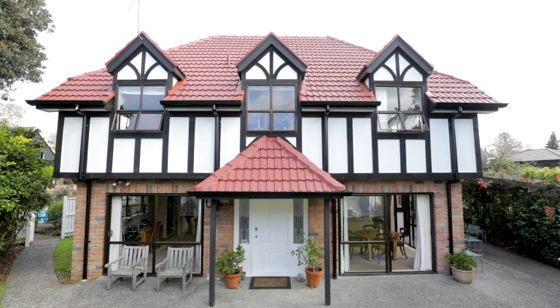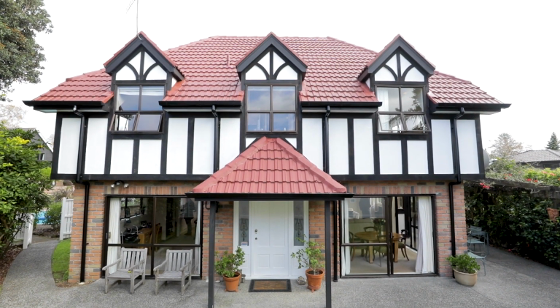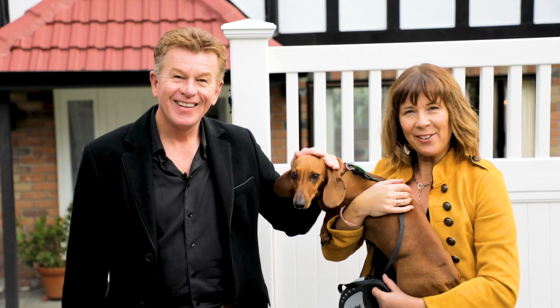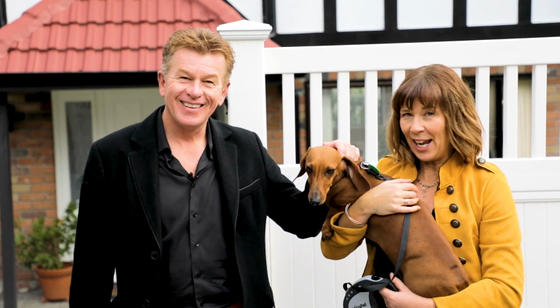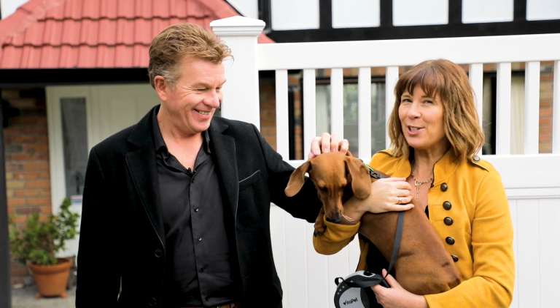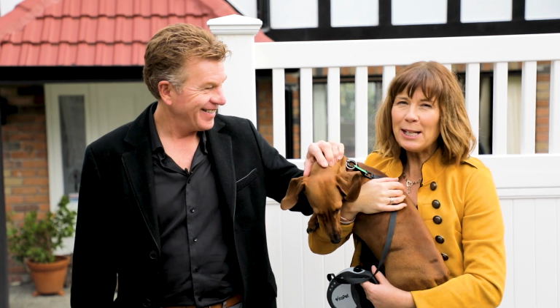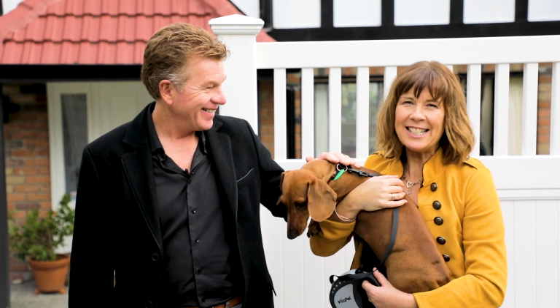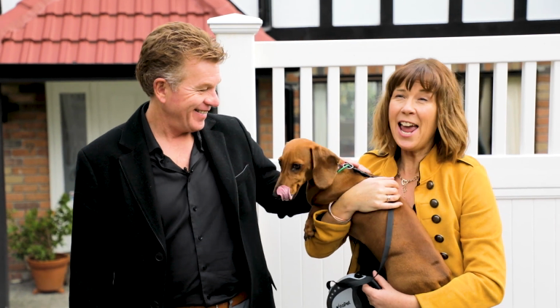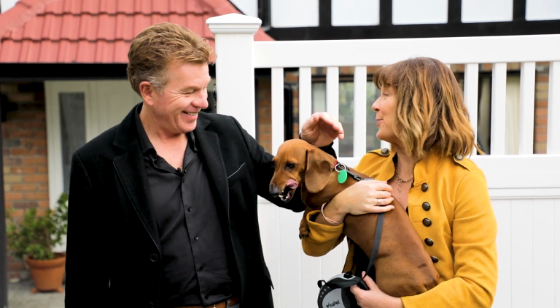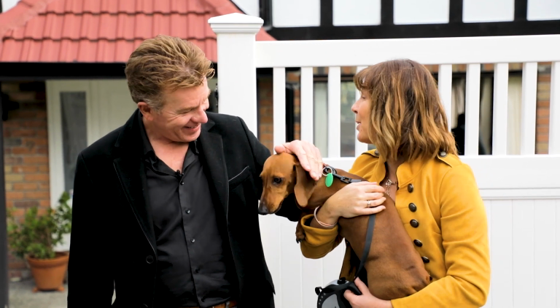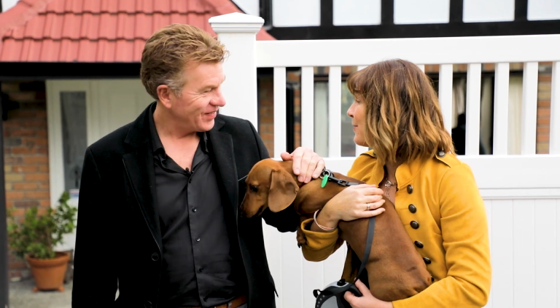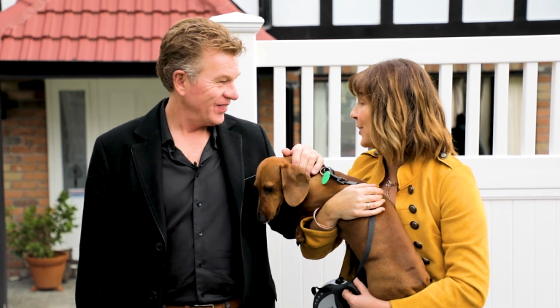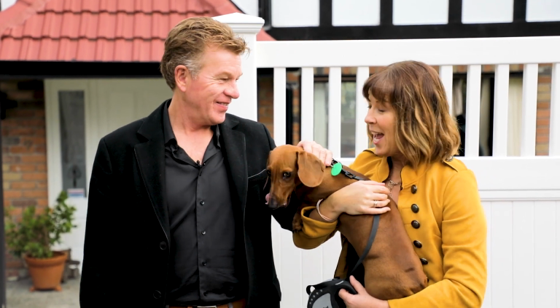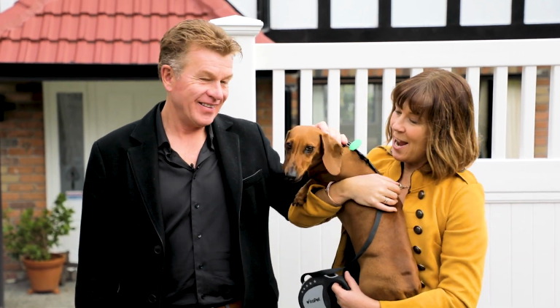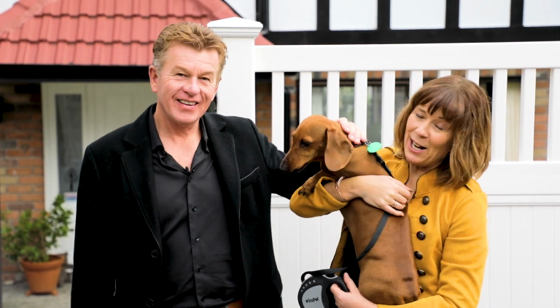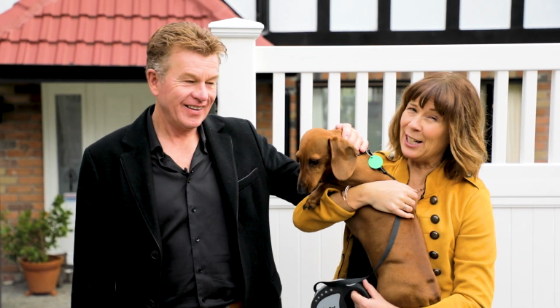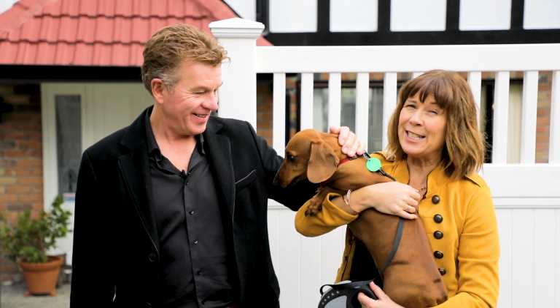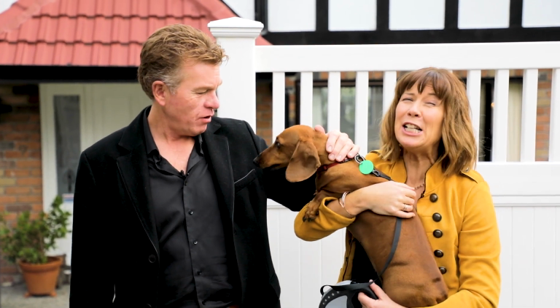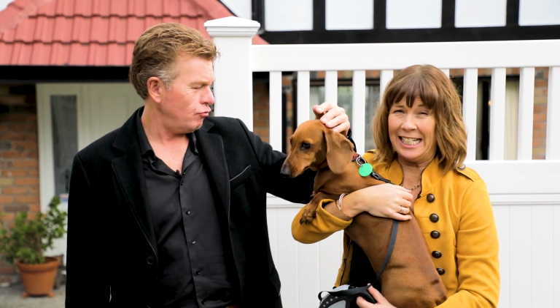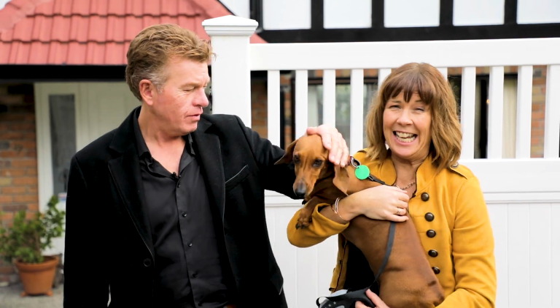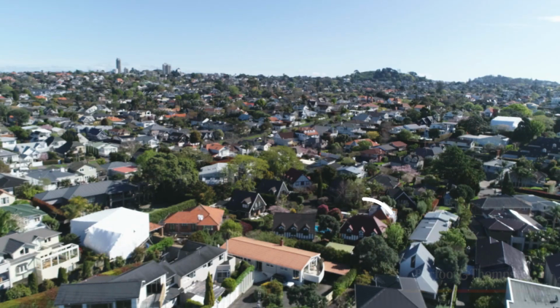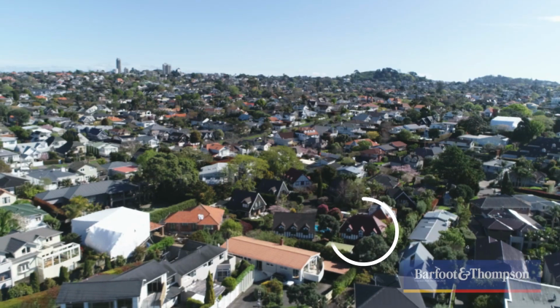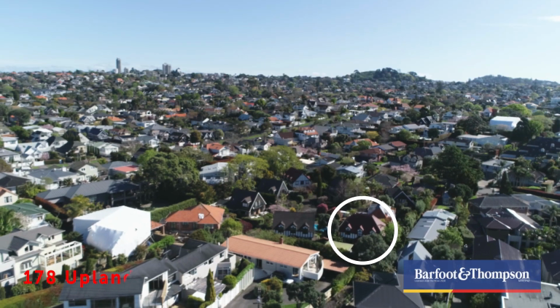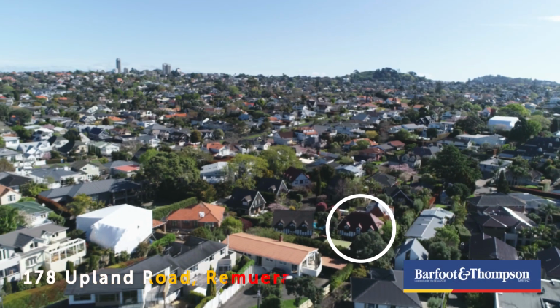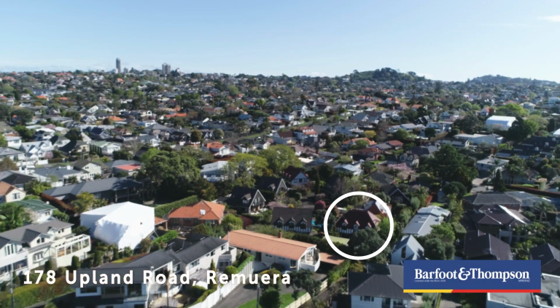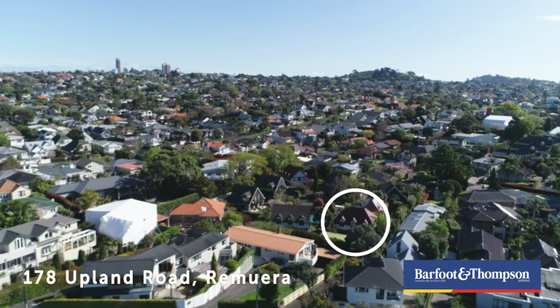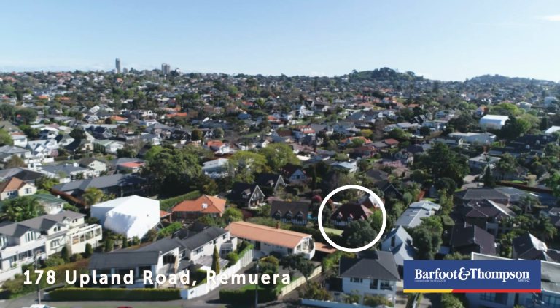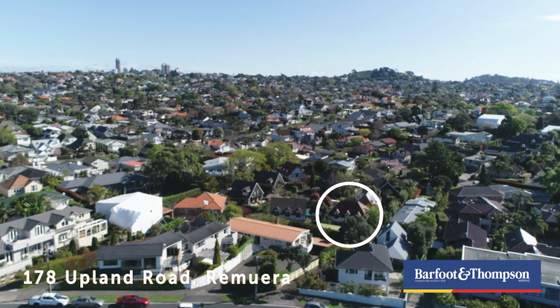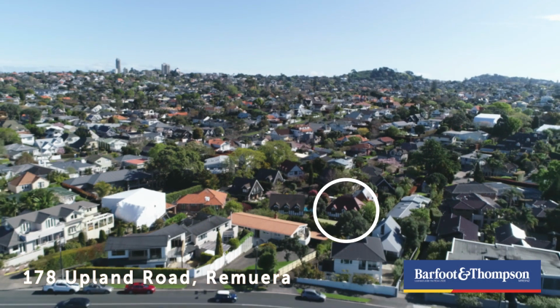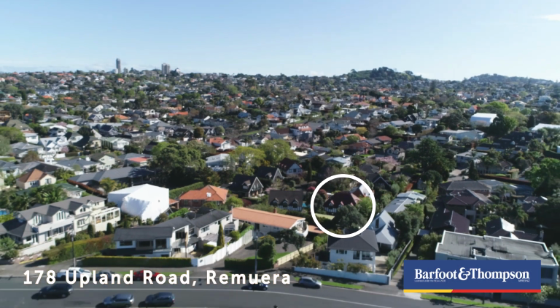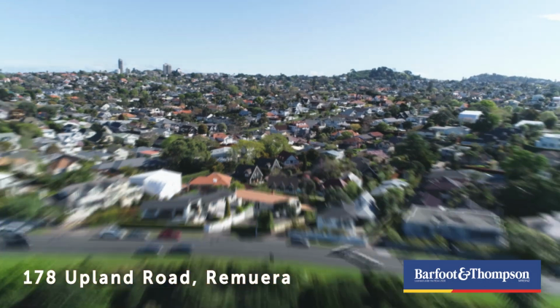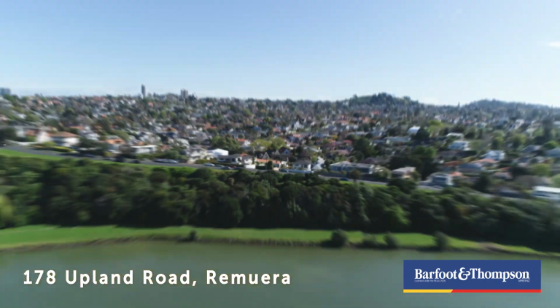Here we are at the gateway to Oreki Basin and of course Double Grammar Zone. Radha is itching to get out there for a walk. Let's go and explore the Oreki Basin — okay, let's go for walkies!